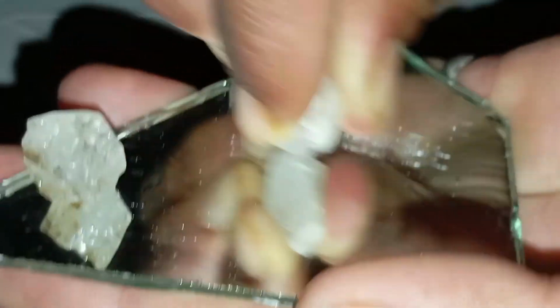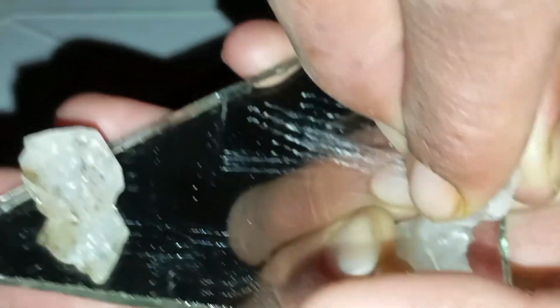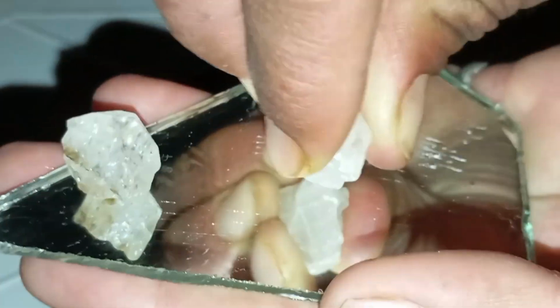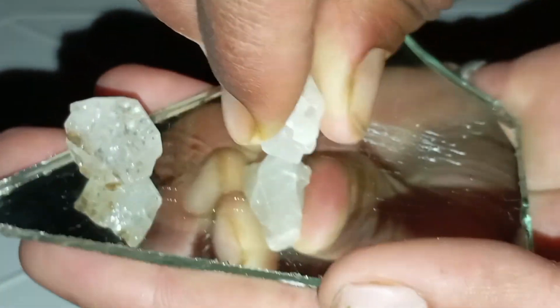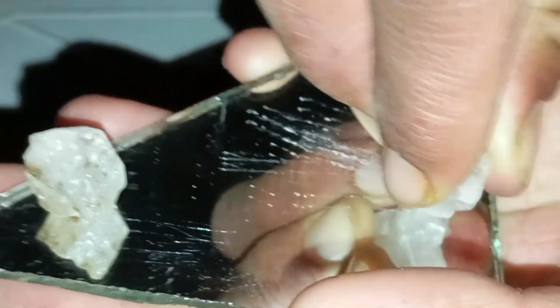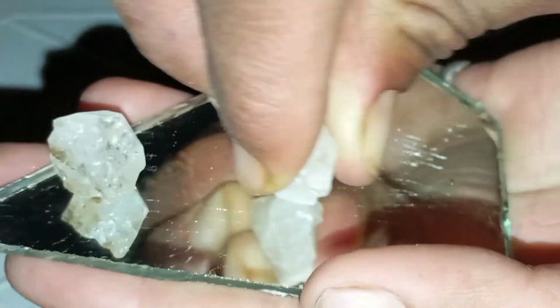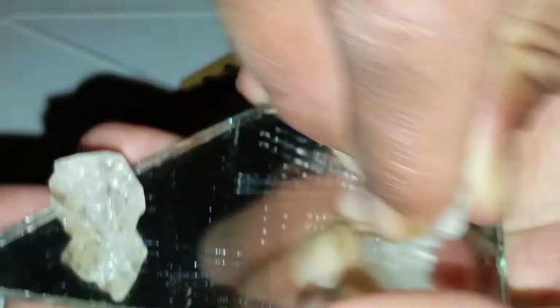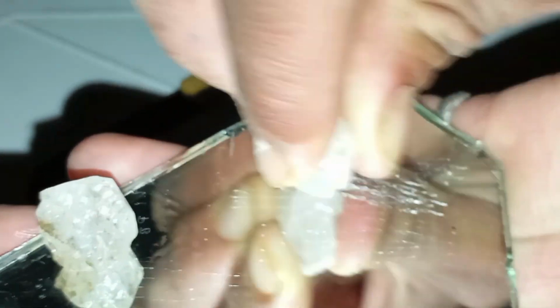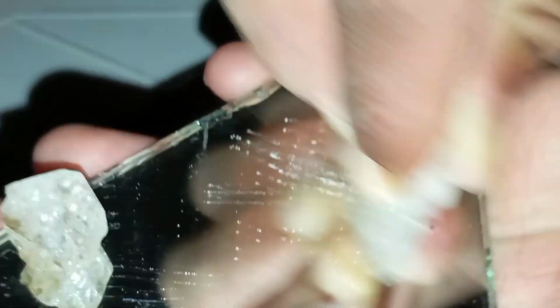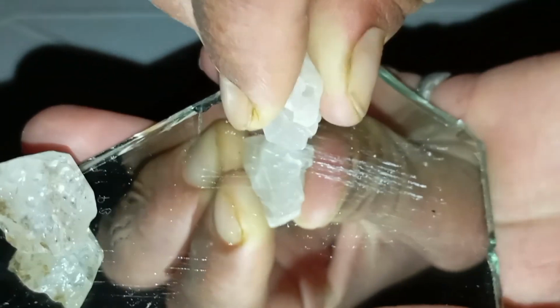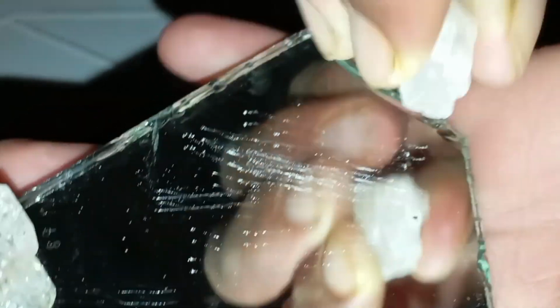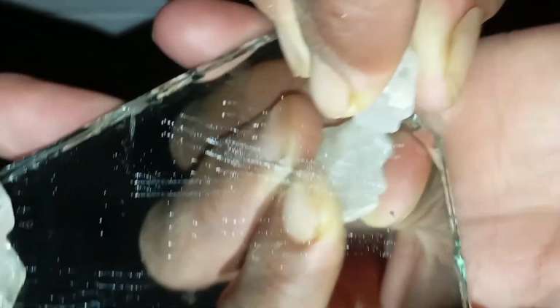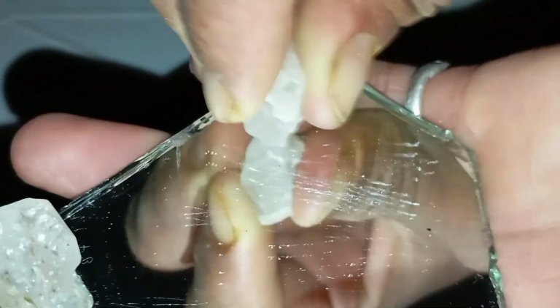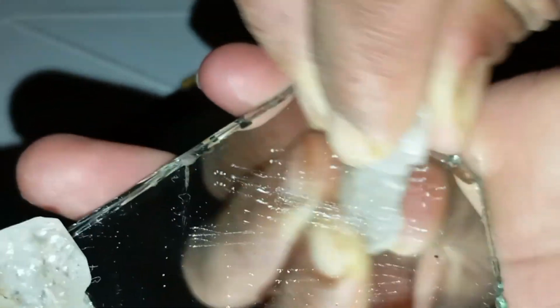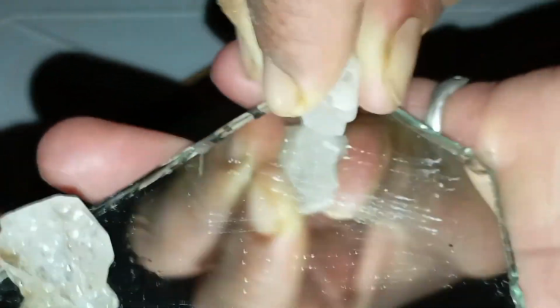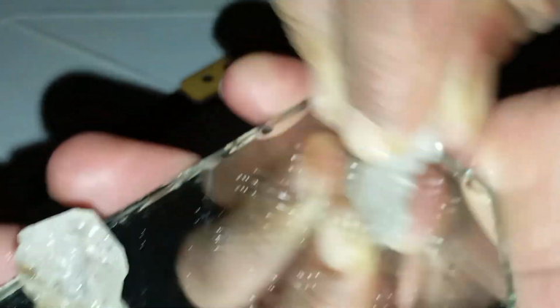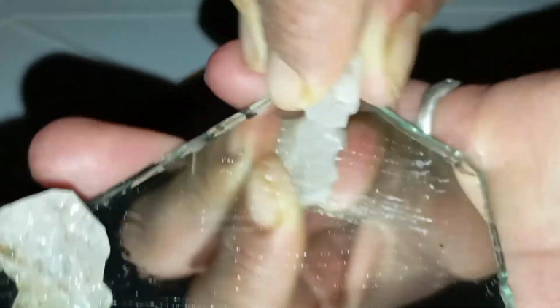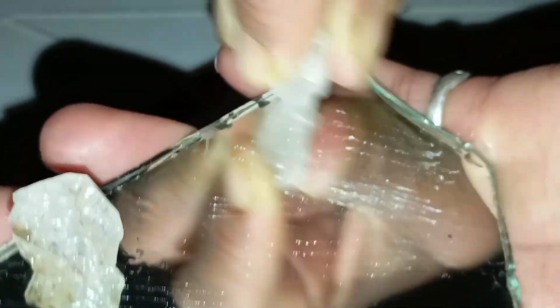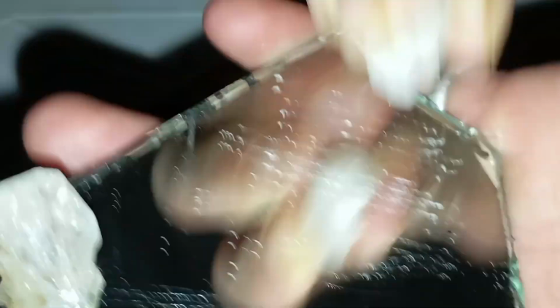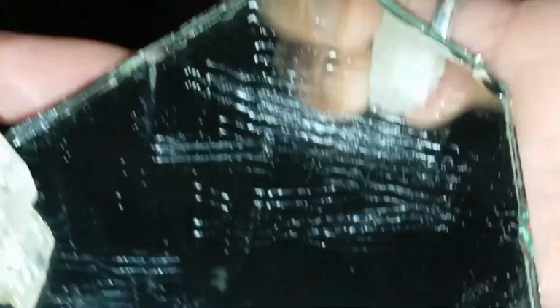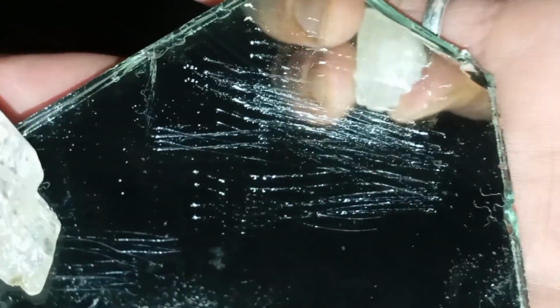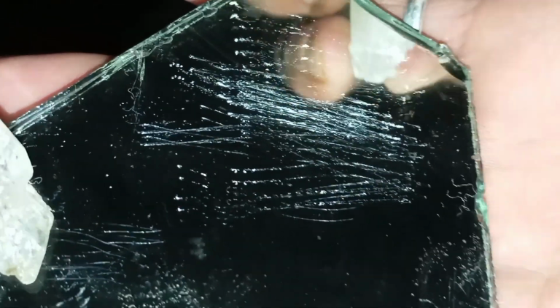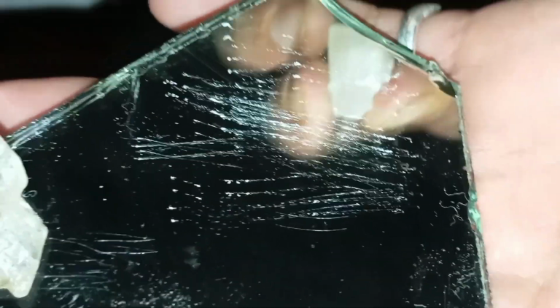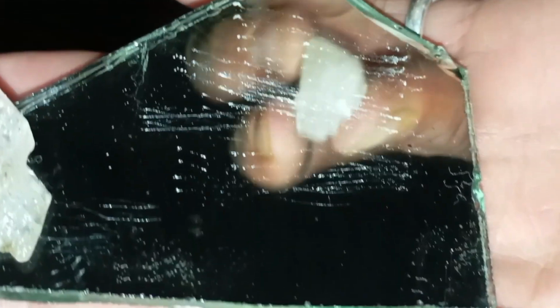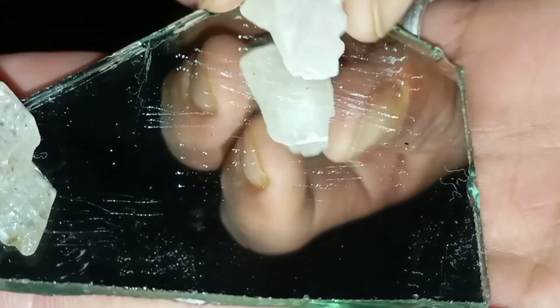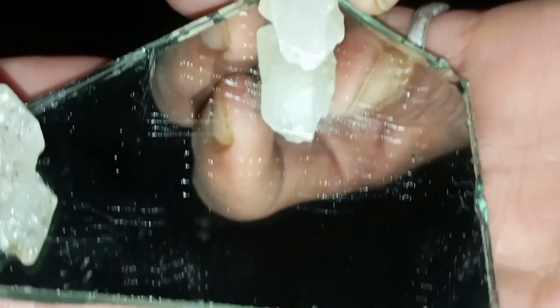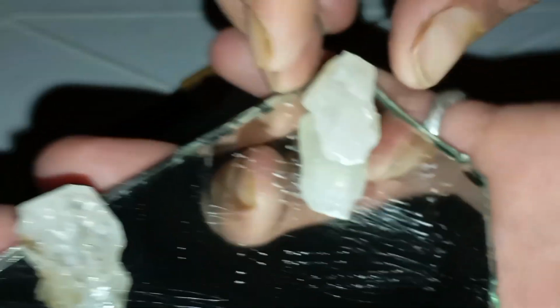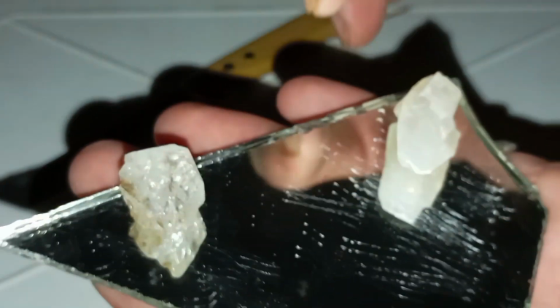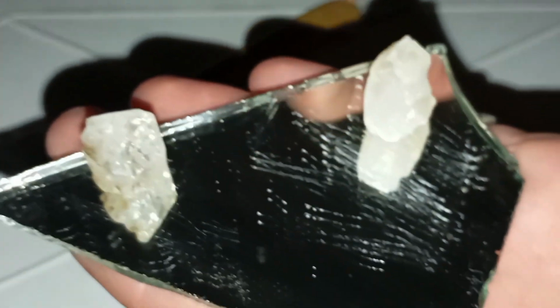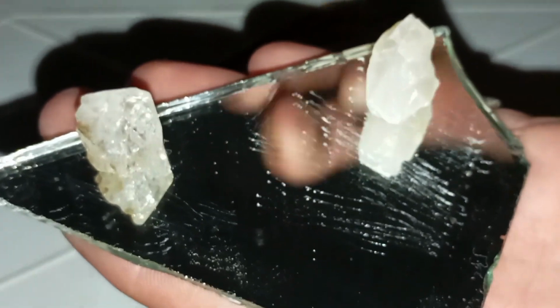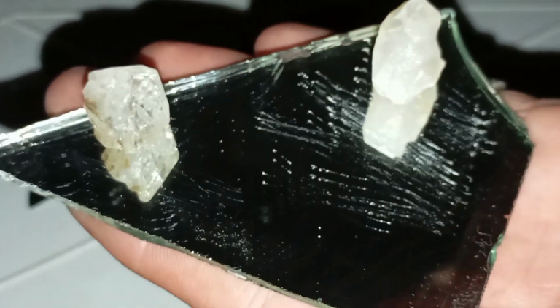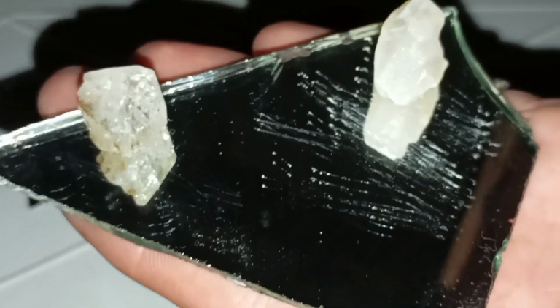Number 5: Common mistakes that cause false results. Scratching dirty glass or using a coated fake diamond. Relying only on the scratch test. Using a polished diamond instead of a rough one. Confusing metal marks with actual scratches.